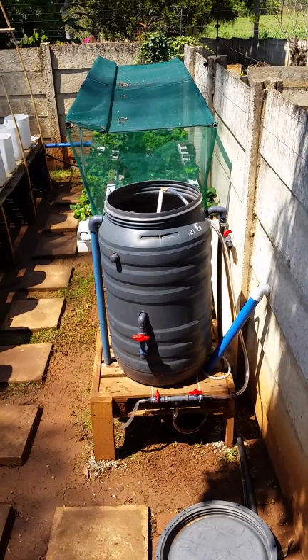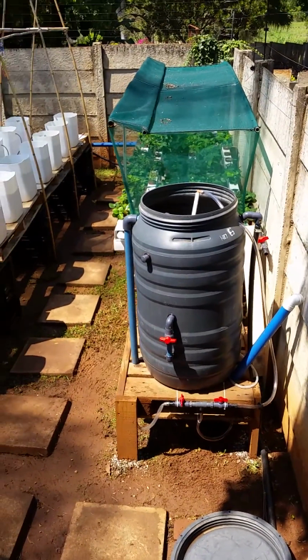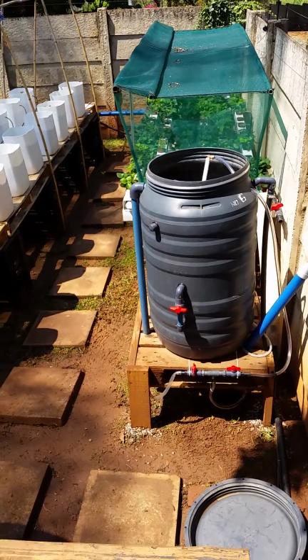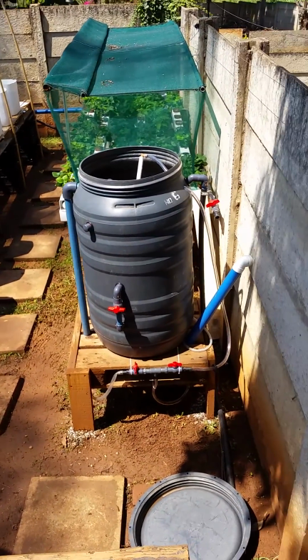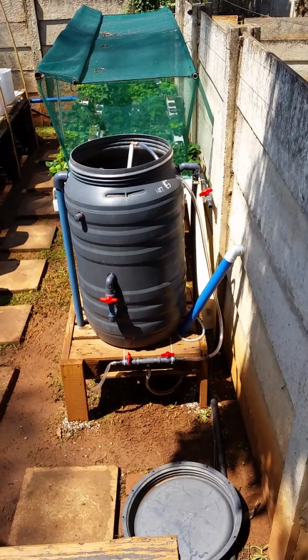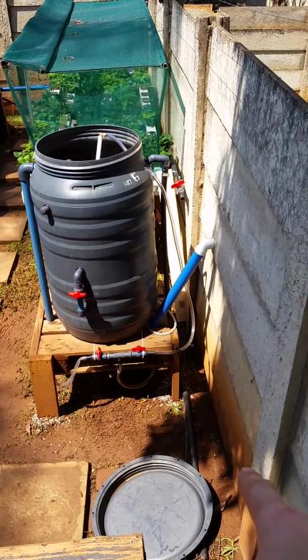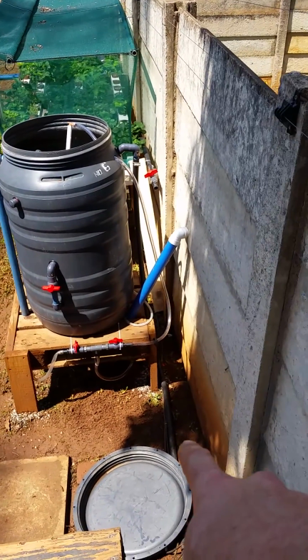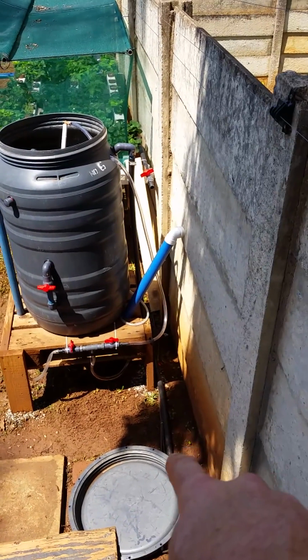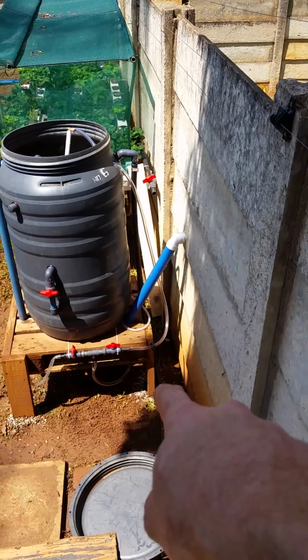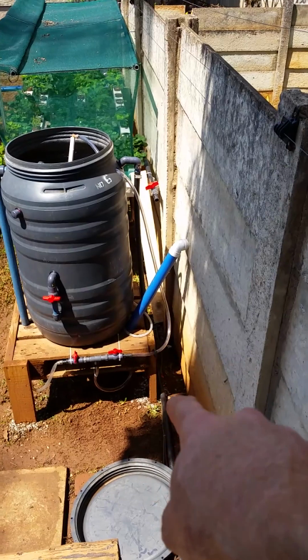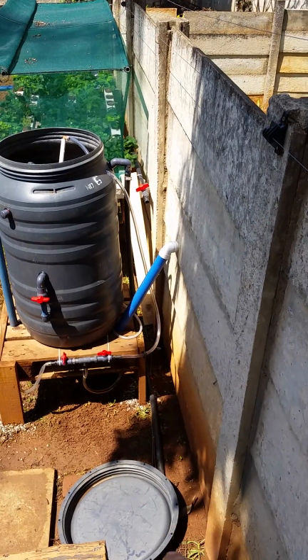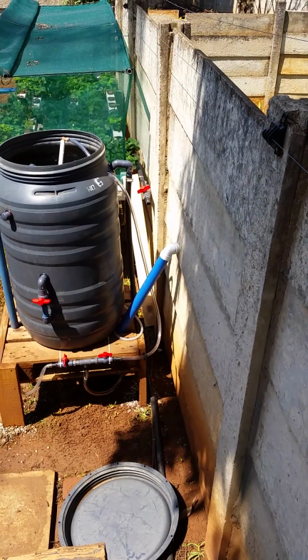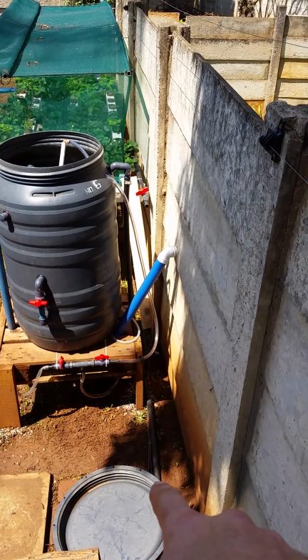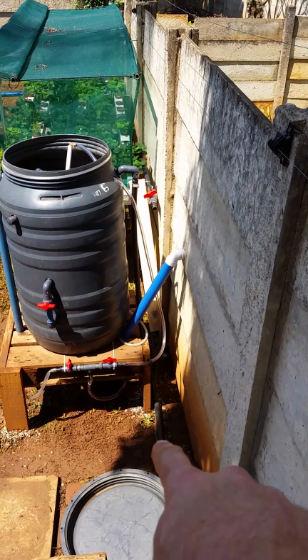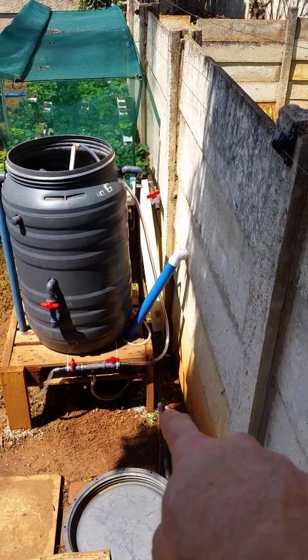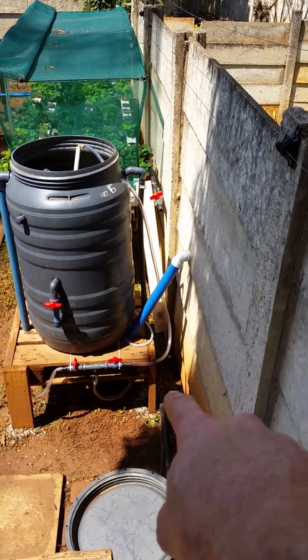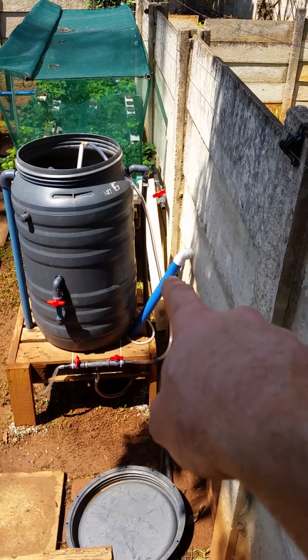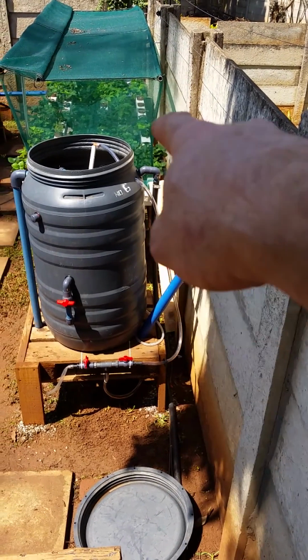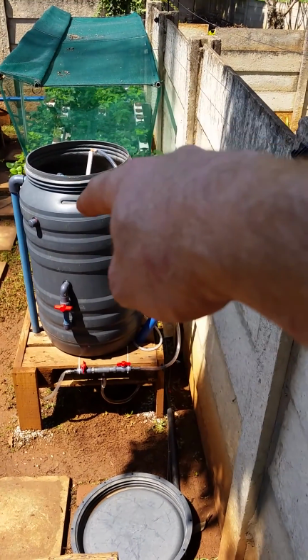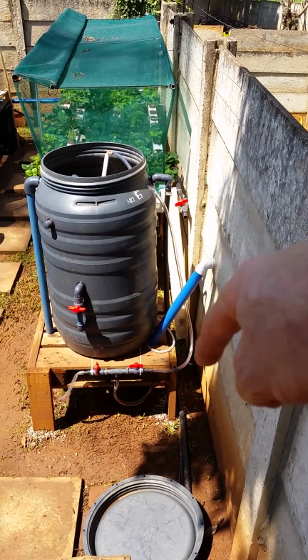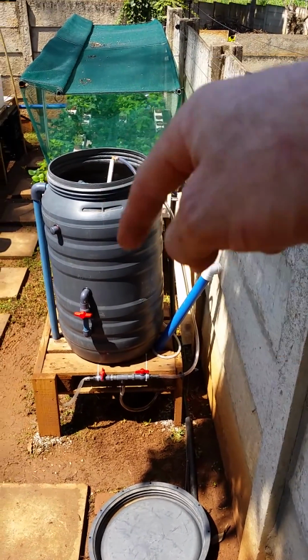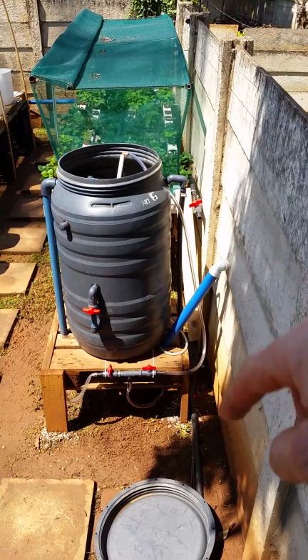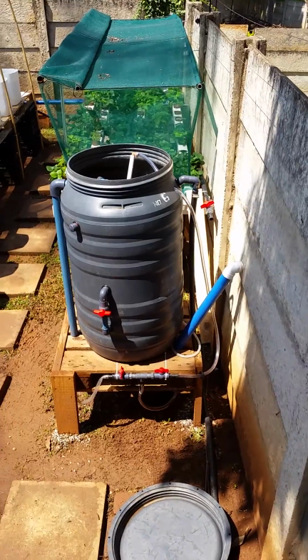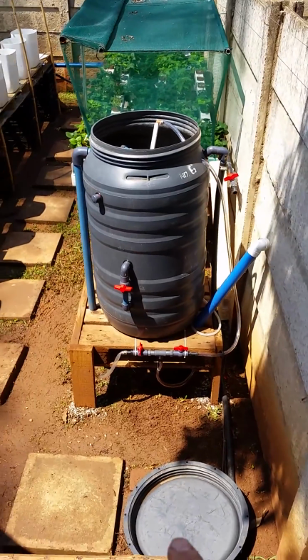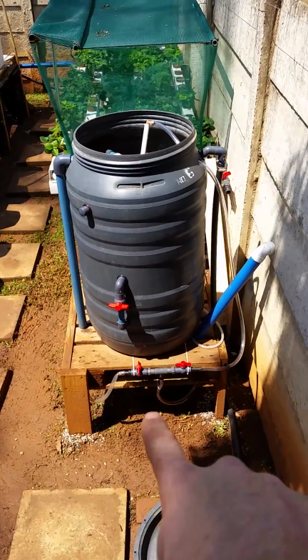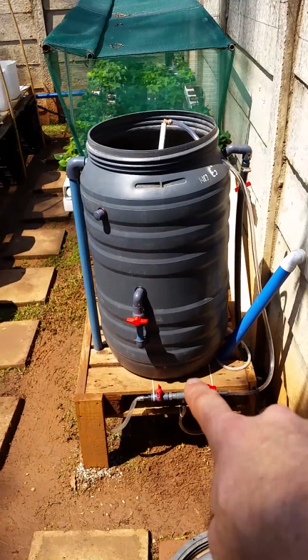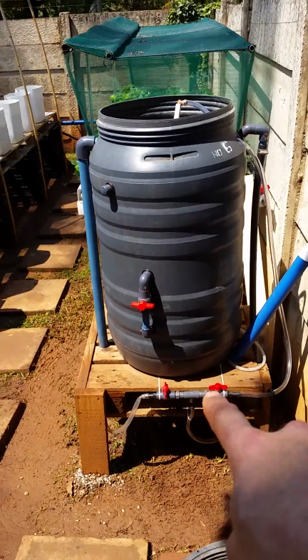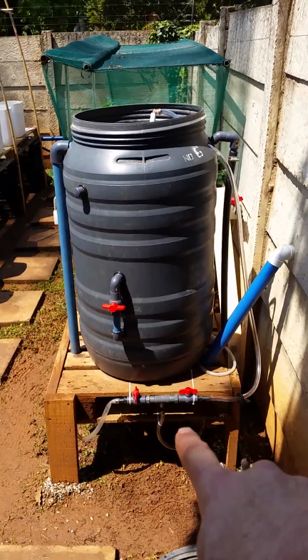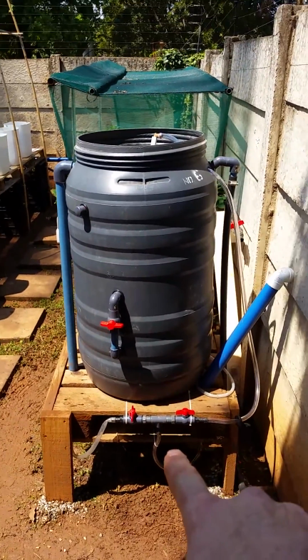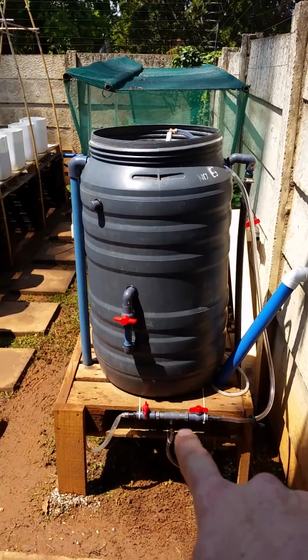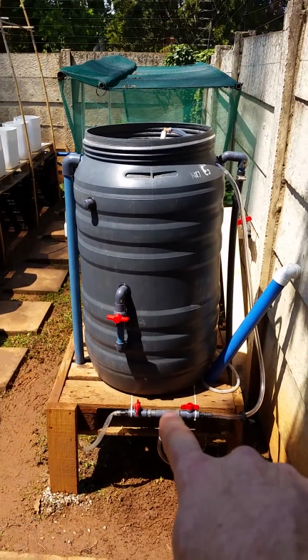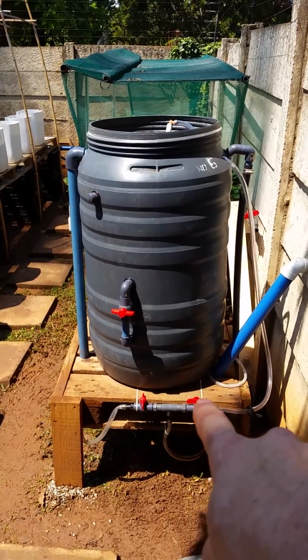I've taken the lid off the mineralization tank. That black line running over there comes from my radial flow filter — I dump the waste into the mineralization tank and mineralize it.